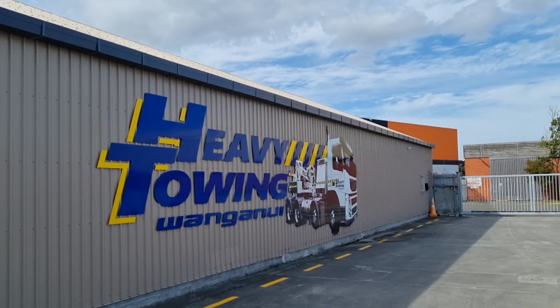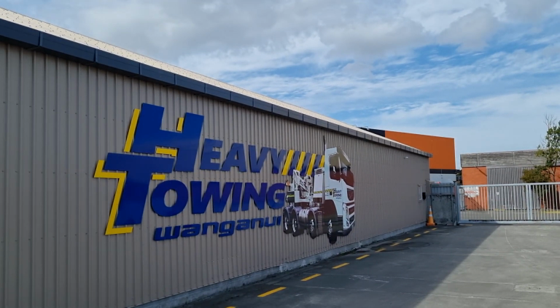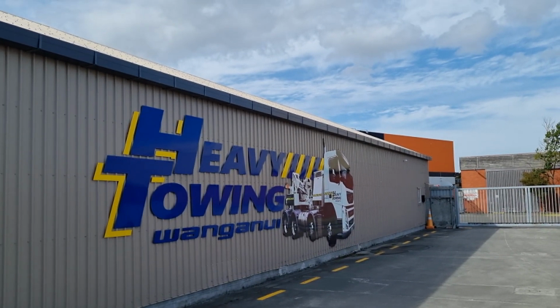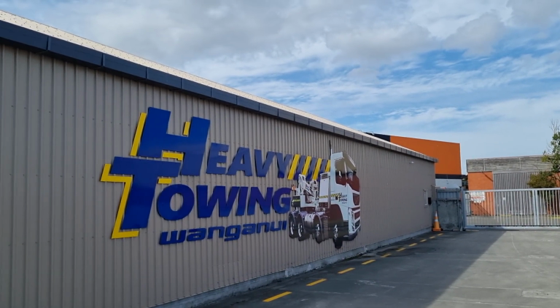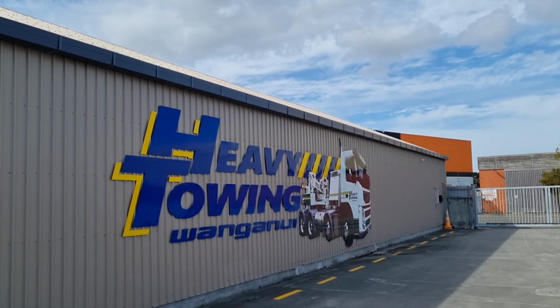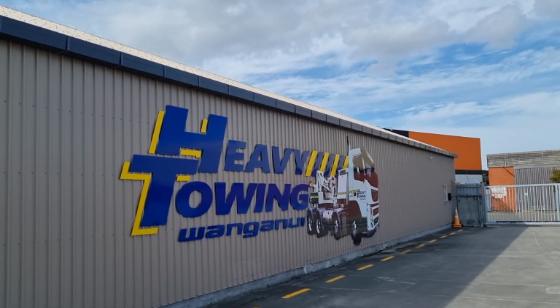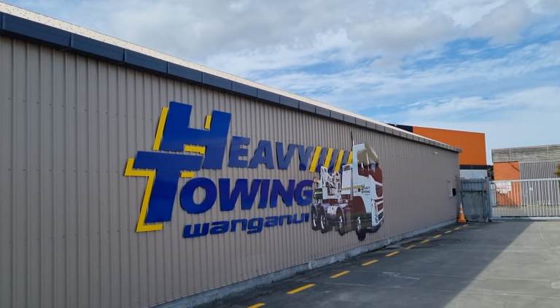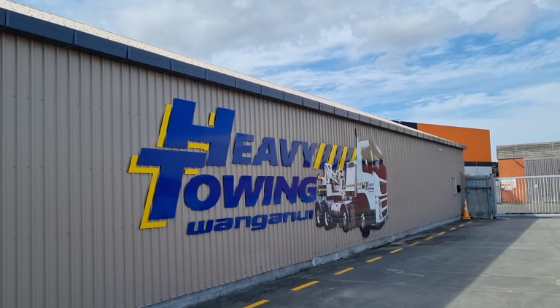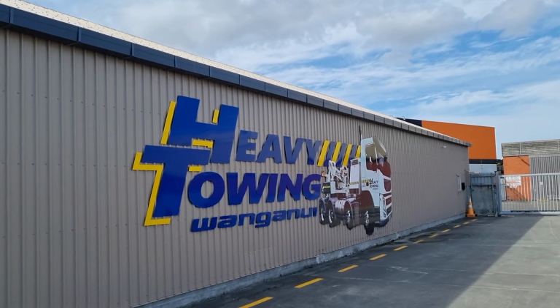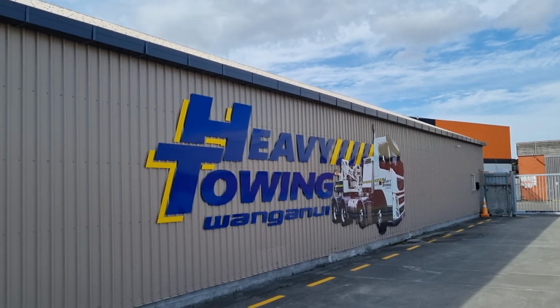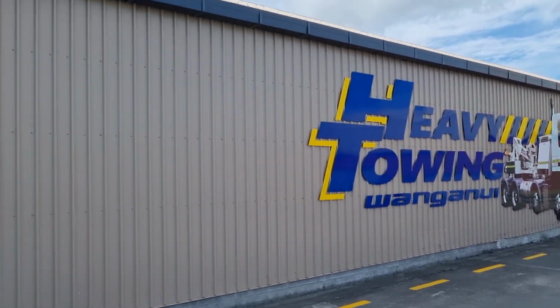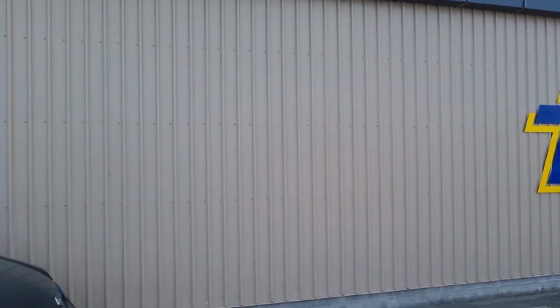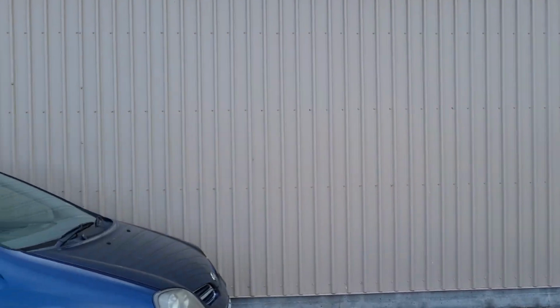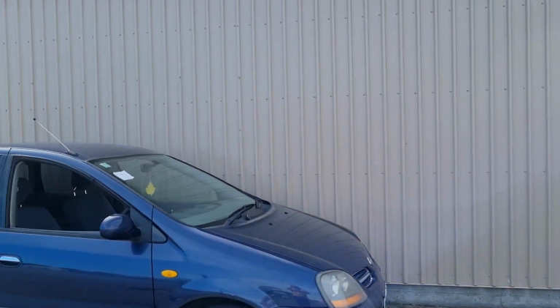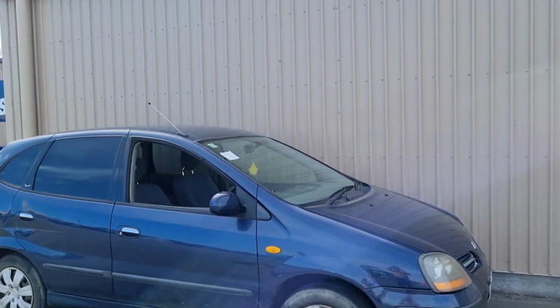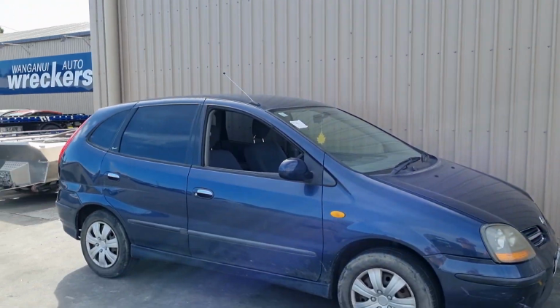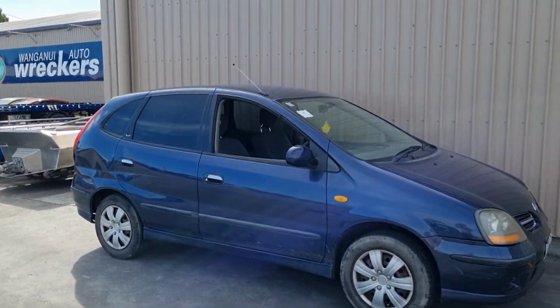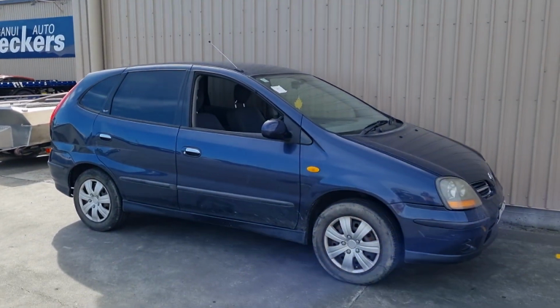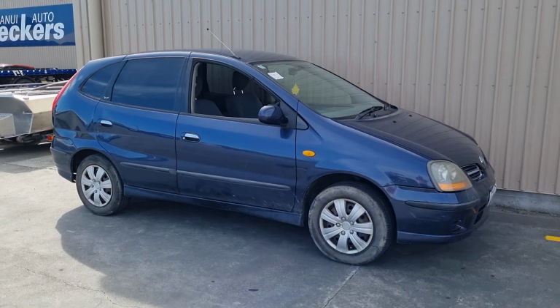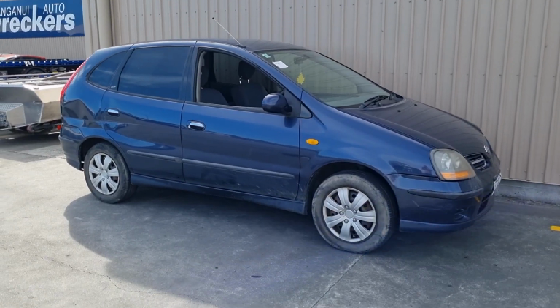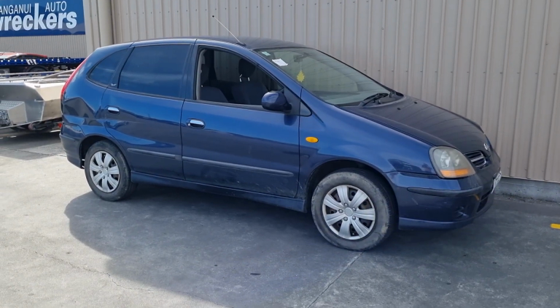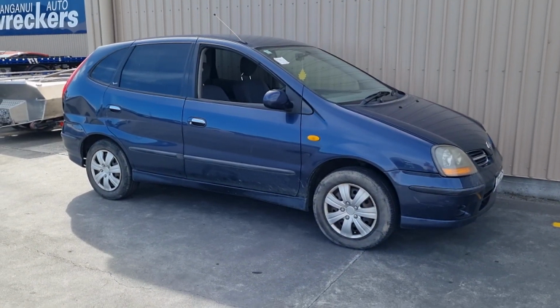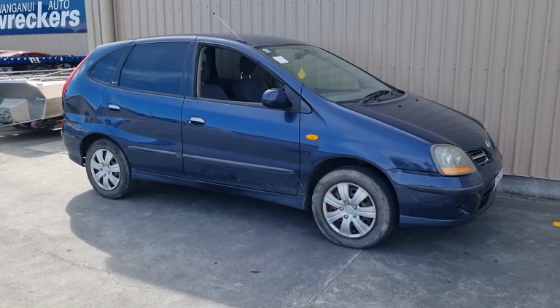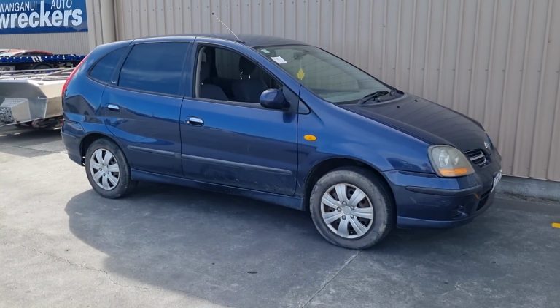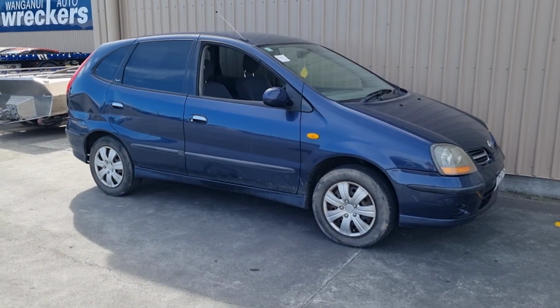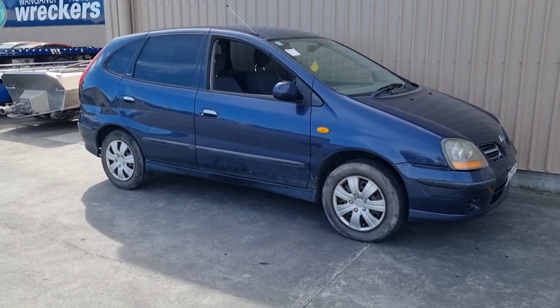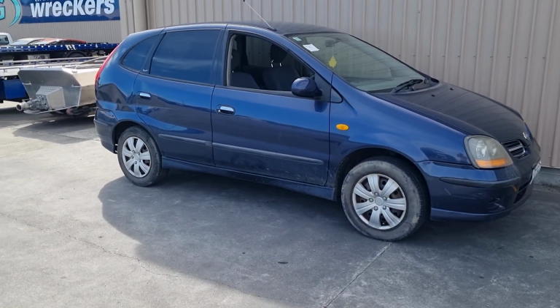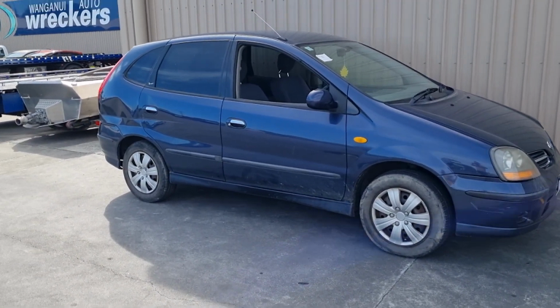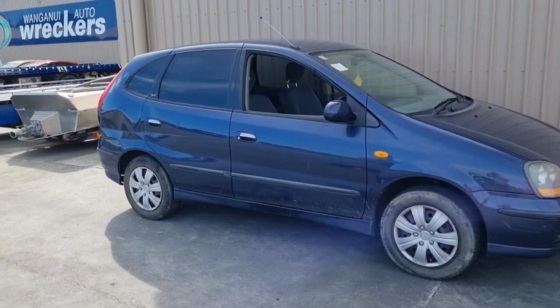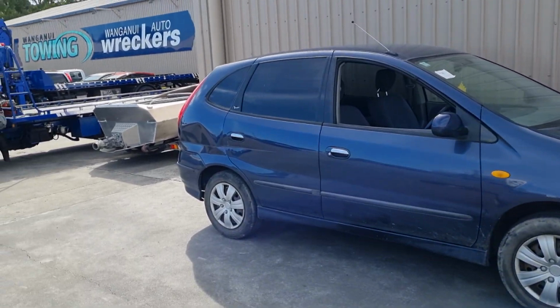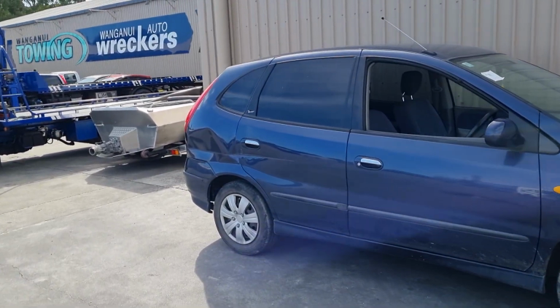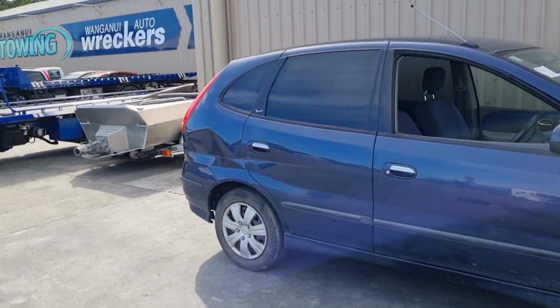Welcome to the first edition of $500 Car Club. We're in lovely Wohanui, and this beautiful thing is what I've bought. It is registered and warranted, which is the first part of $500 Car Club.